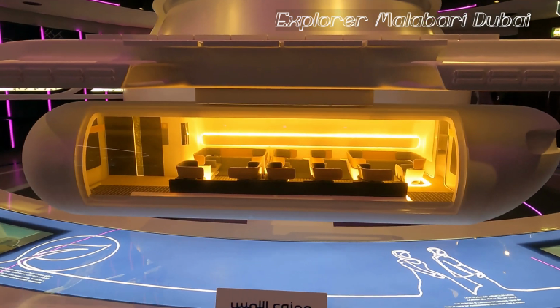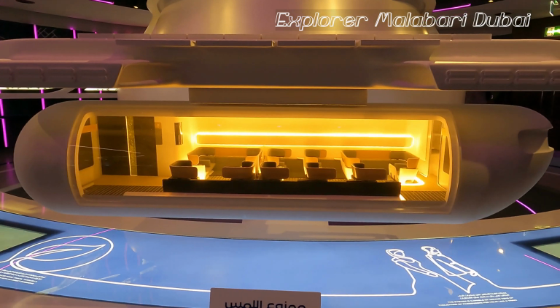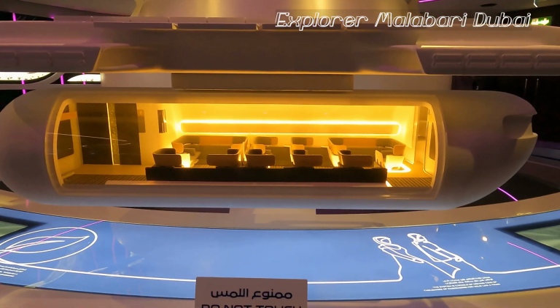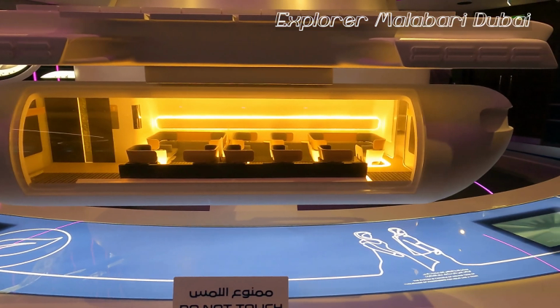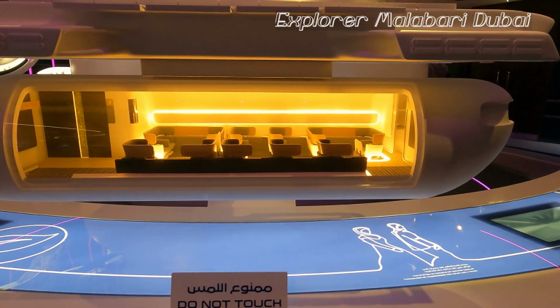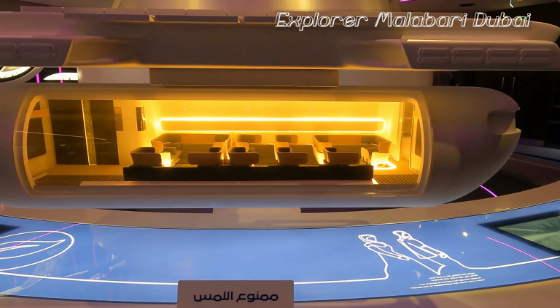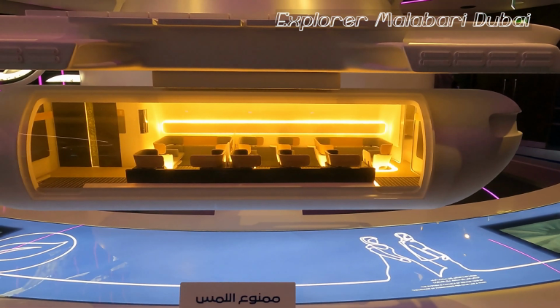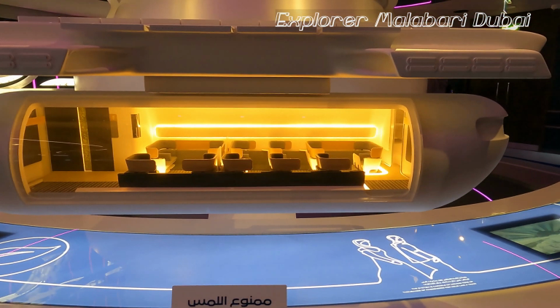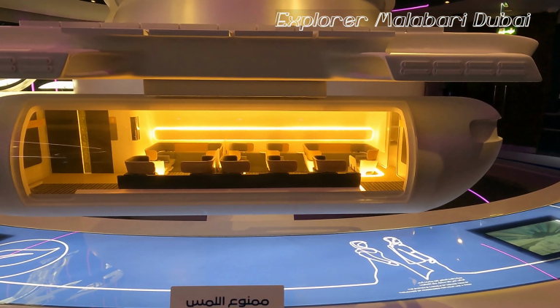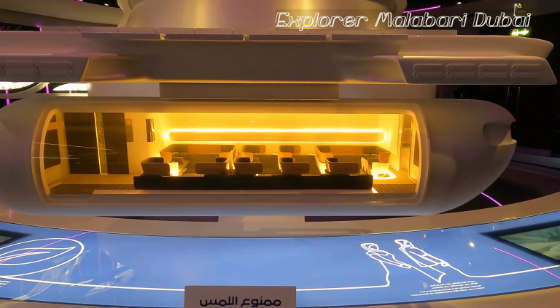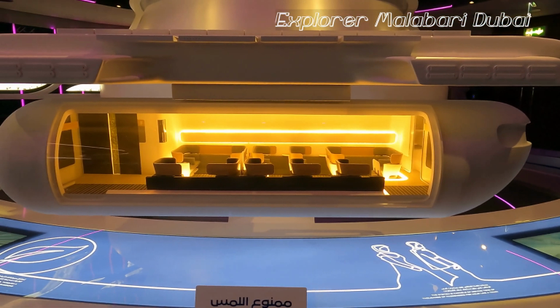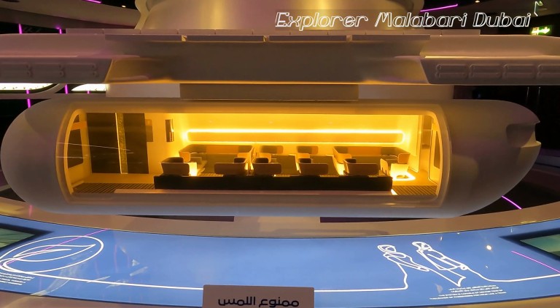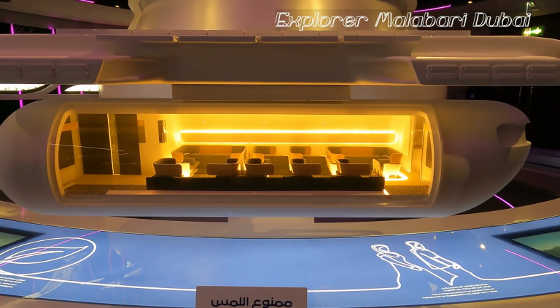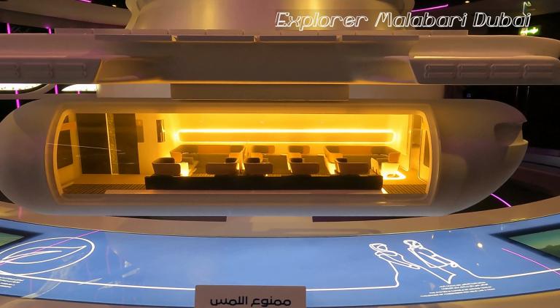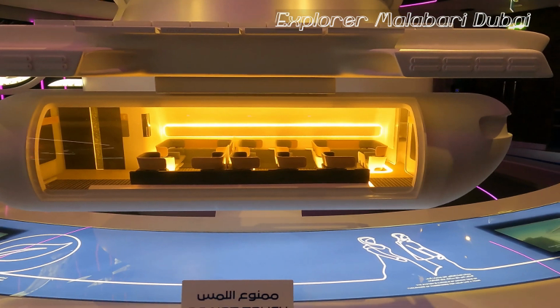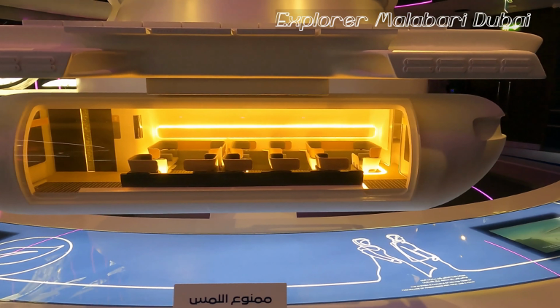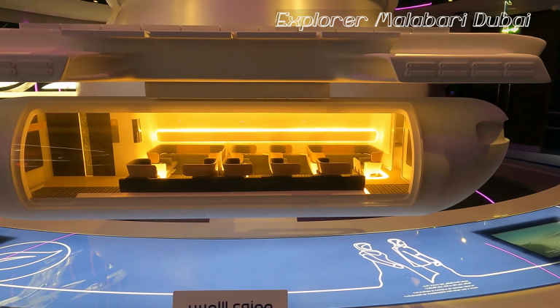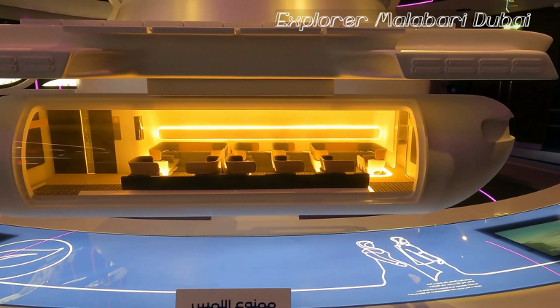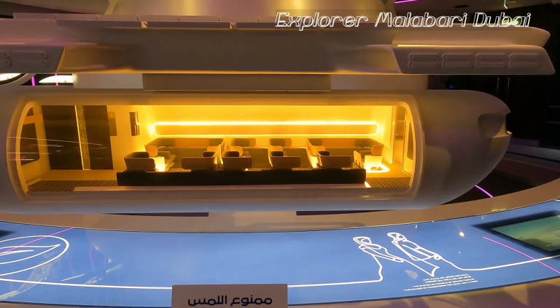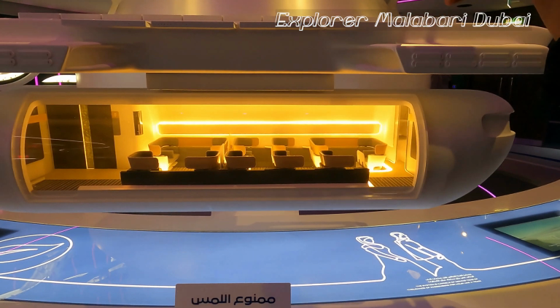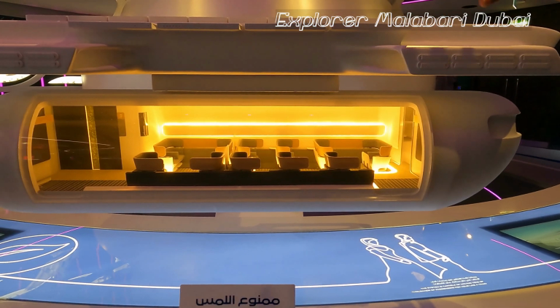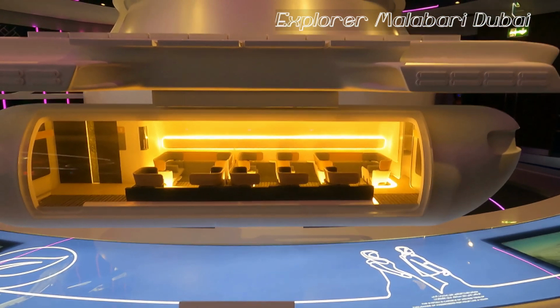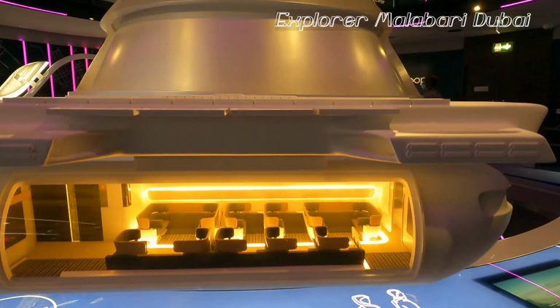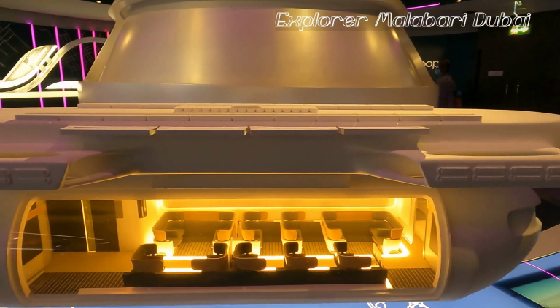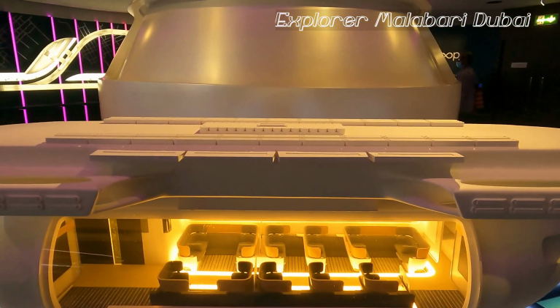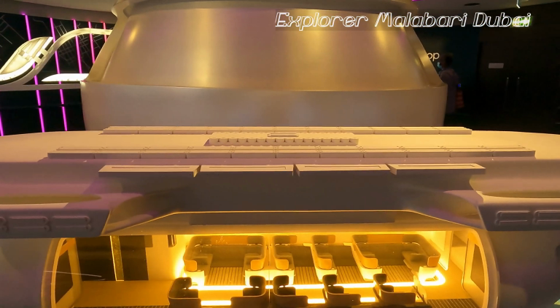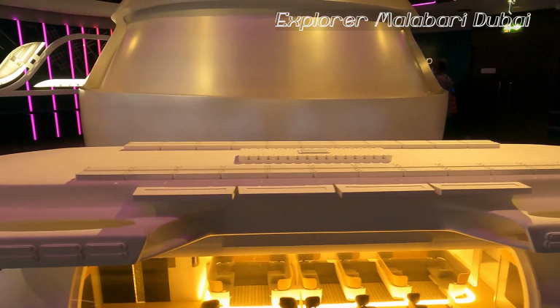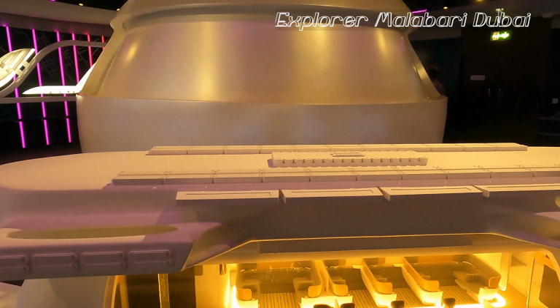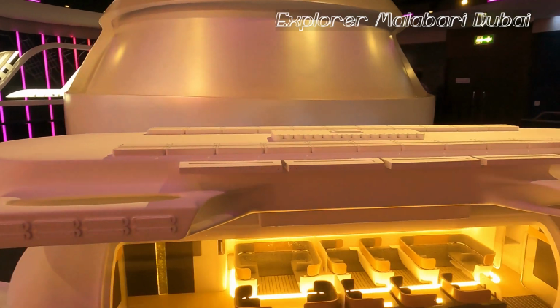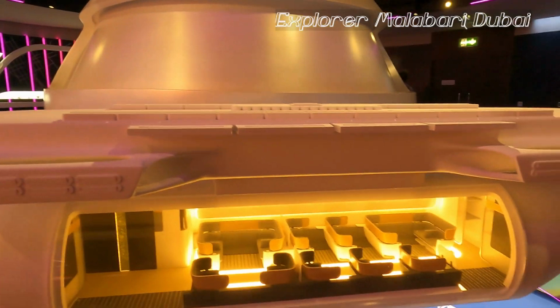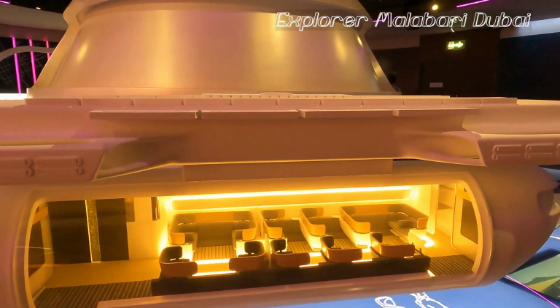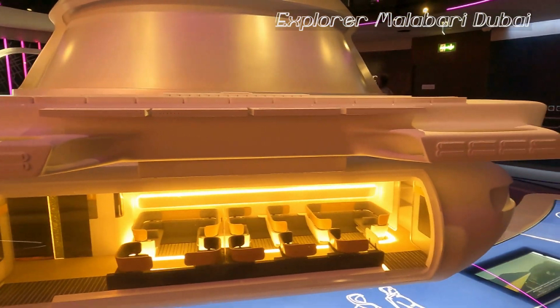Basically it's electric — electromagnetism. There will also be solar power on the top, but the main power source is electromagnetism.